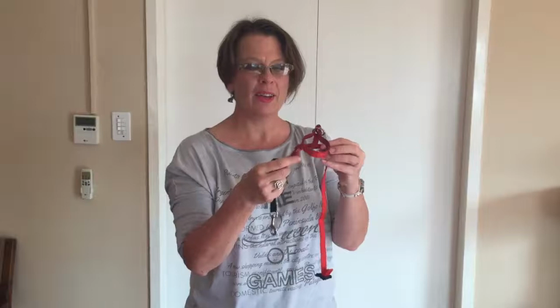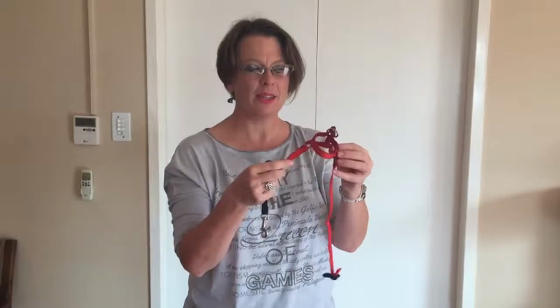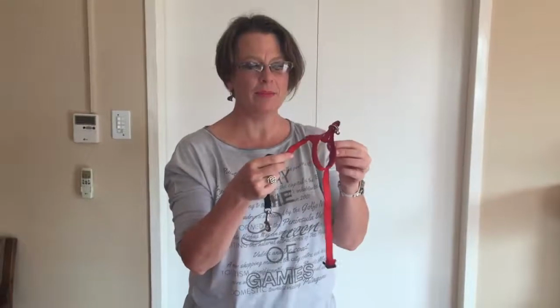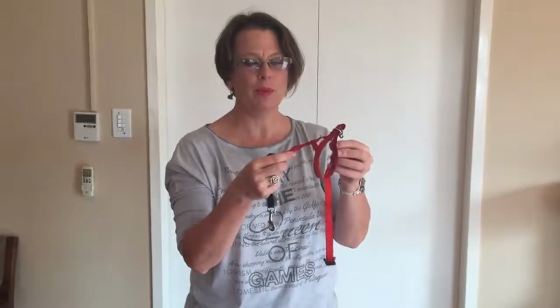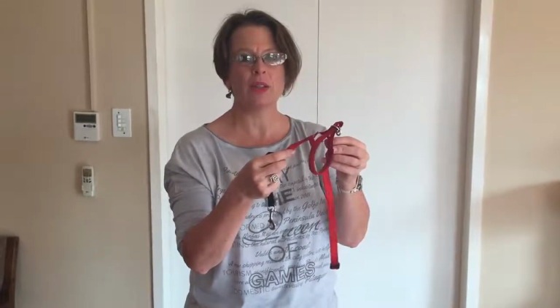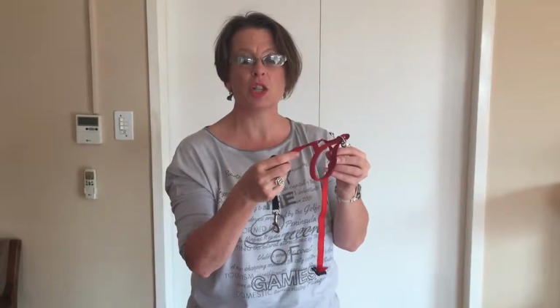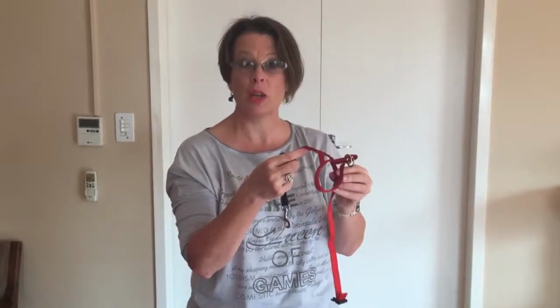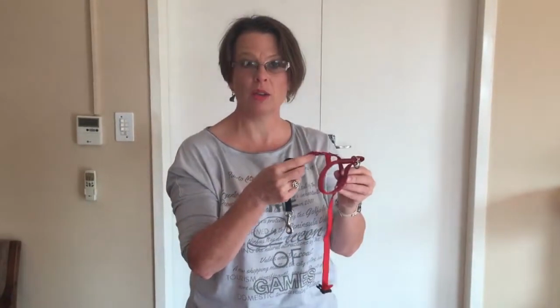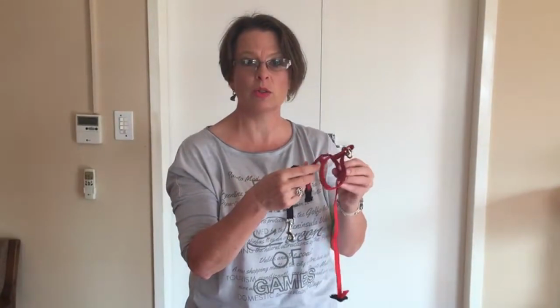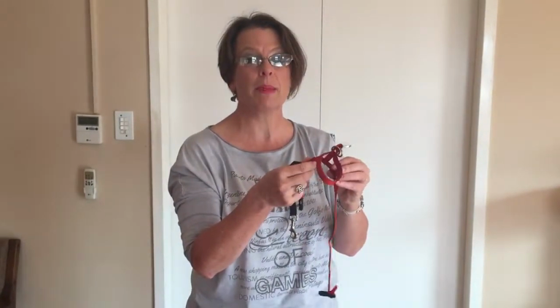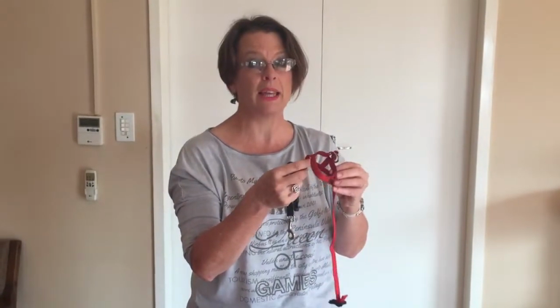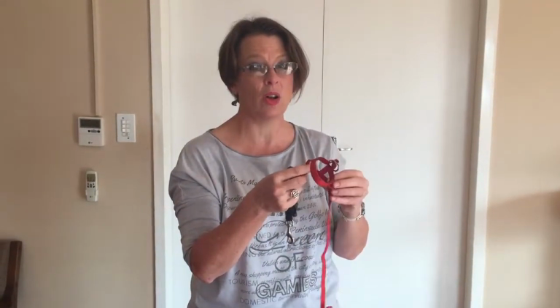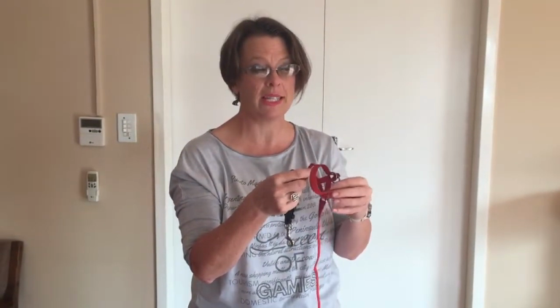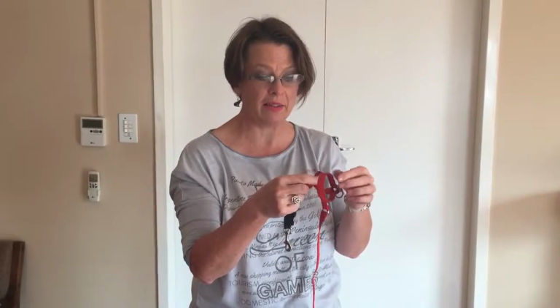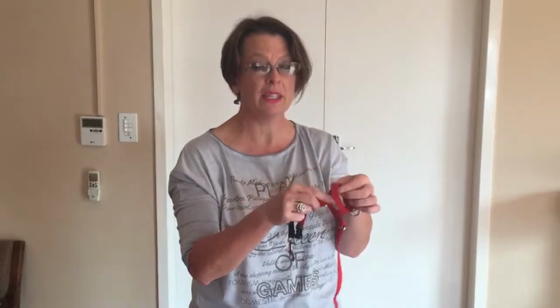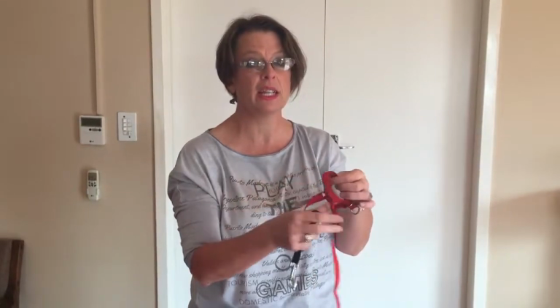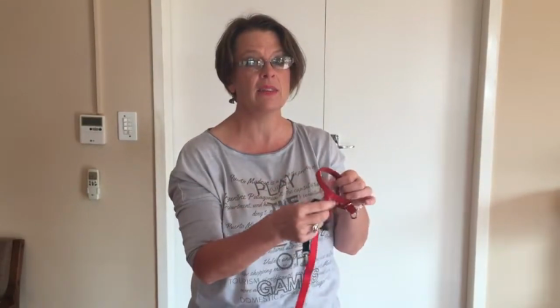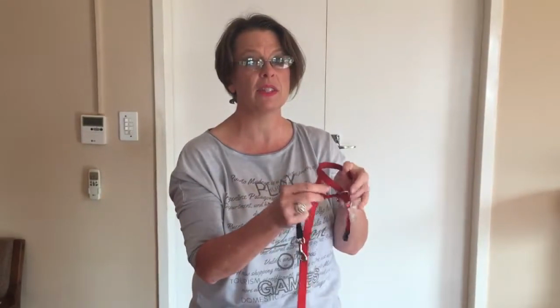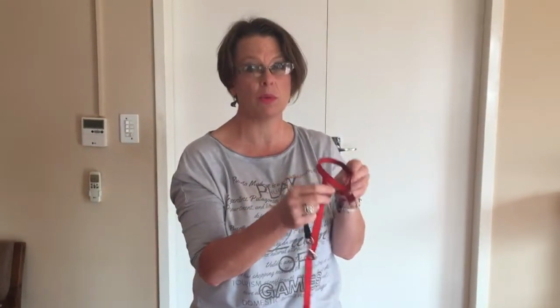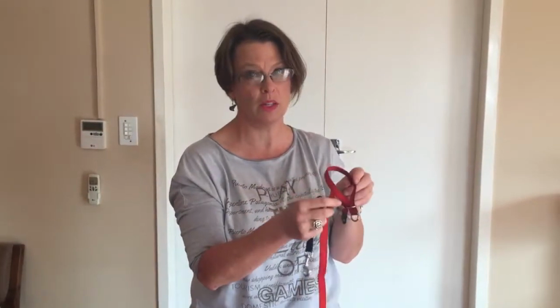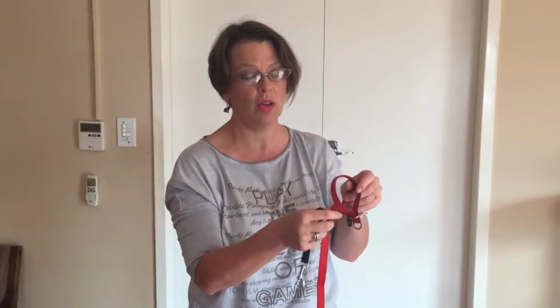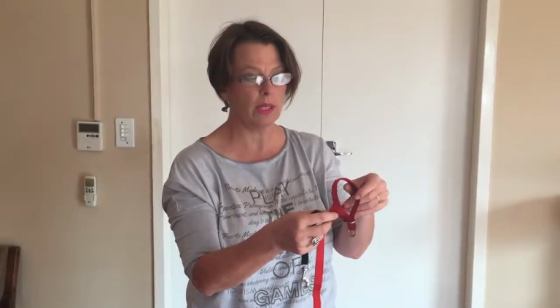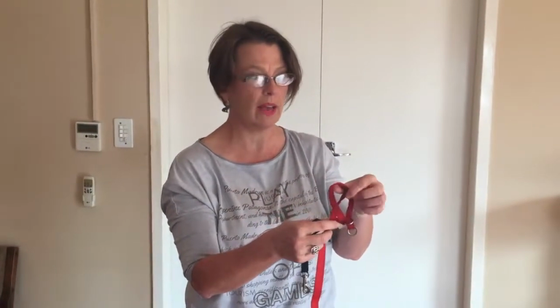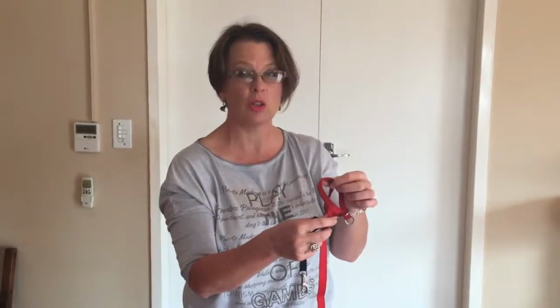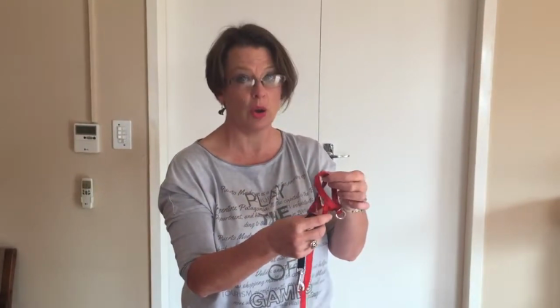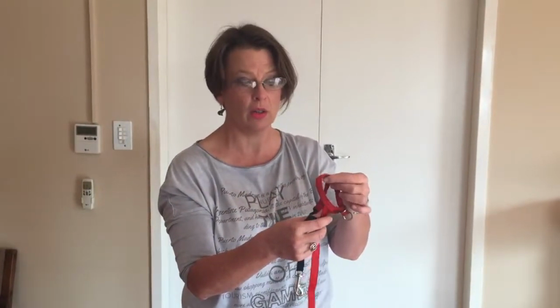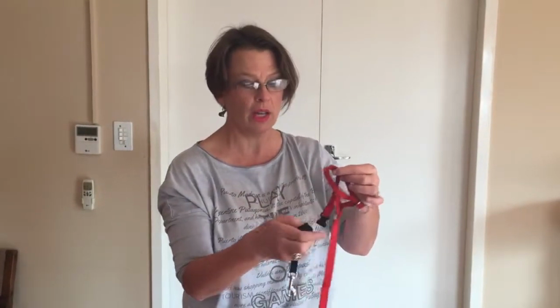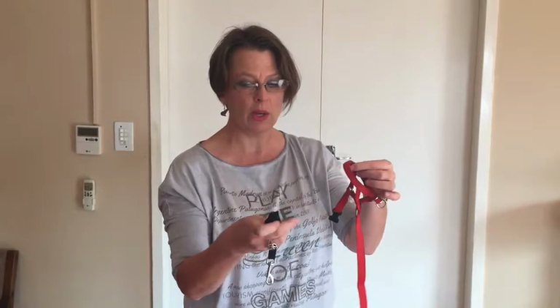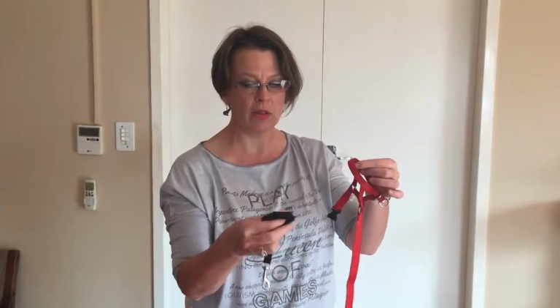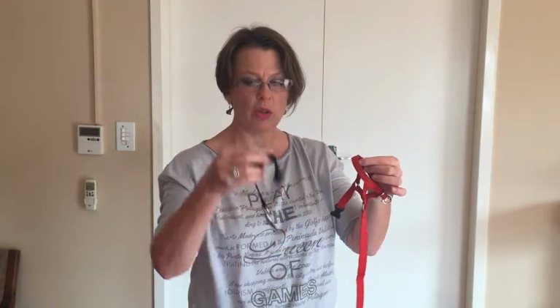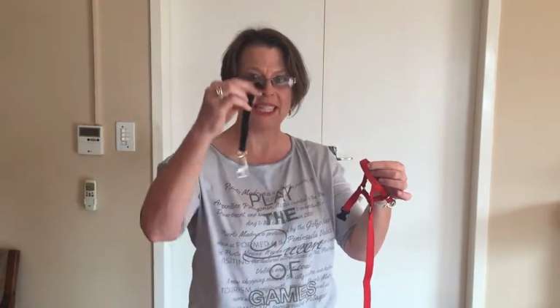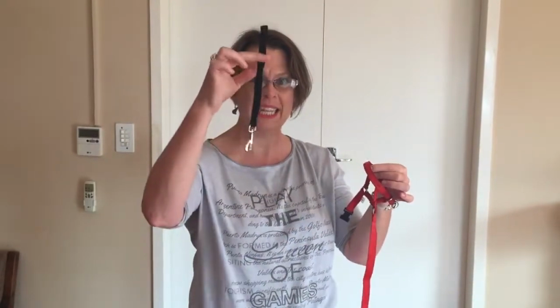We're going to show you how to make the head collar safe so that even if it slips off the dog, we still have control over the dog. We're going to first show you the Halti link.